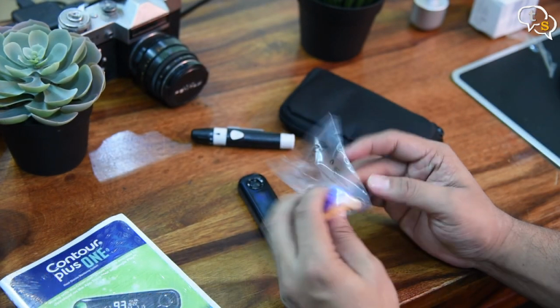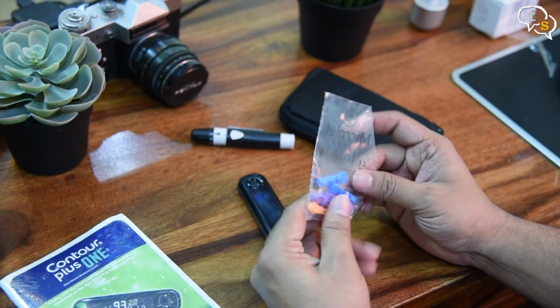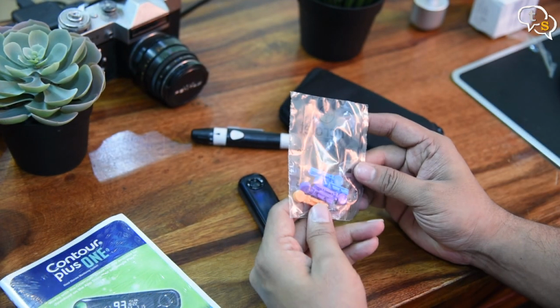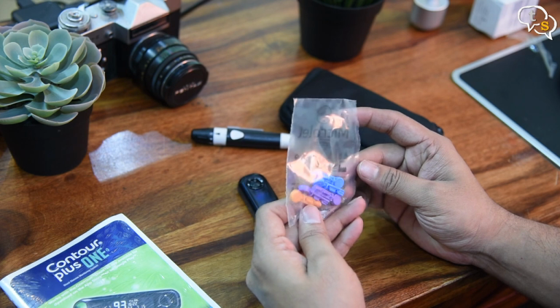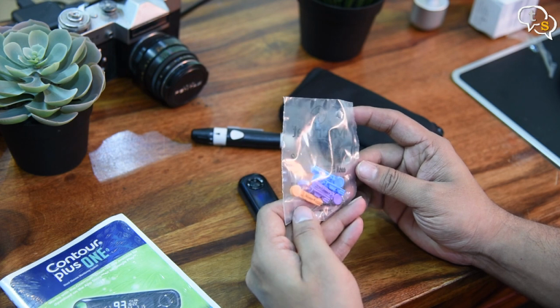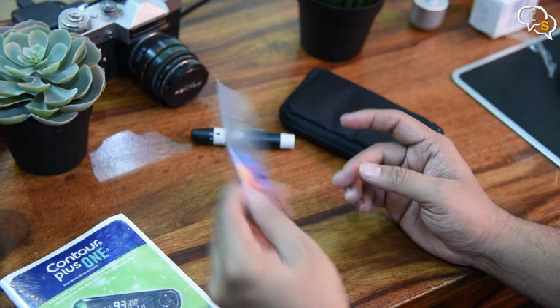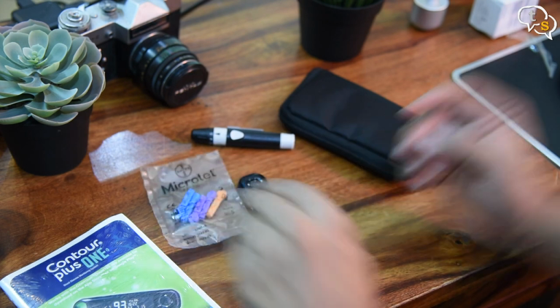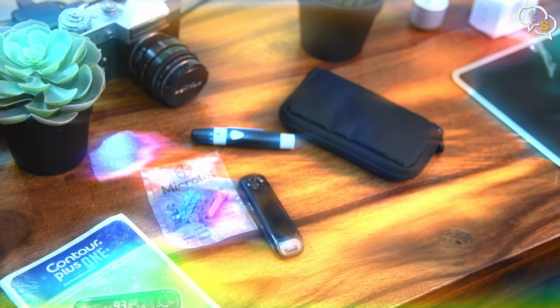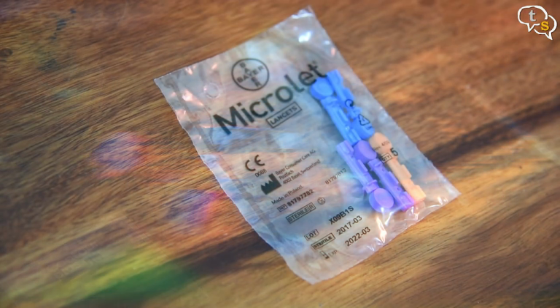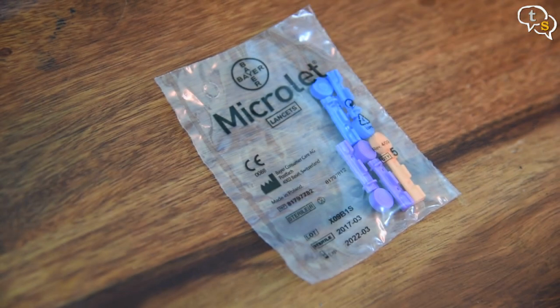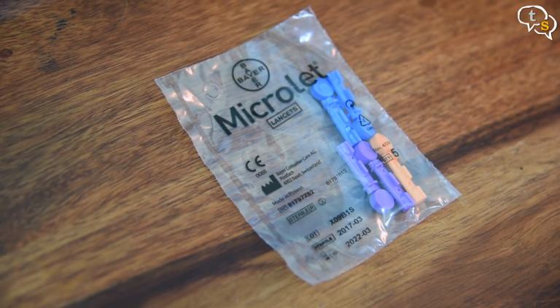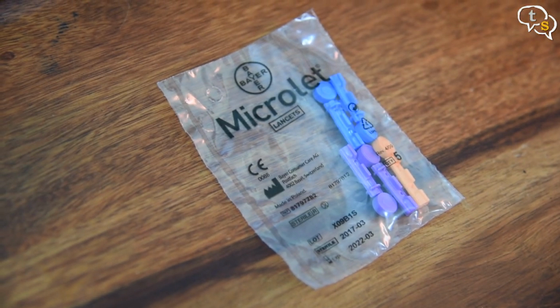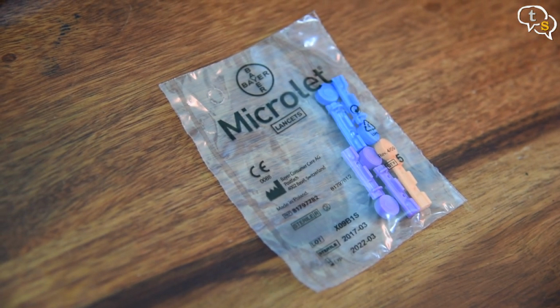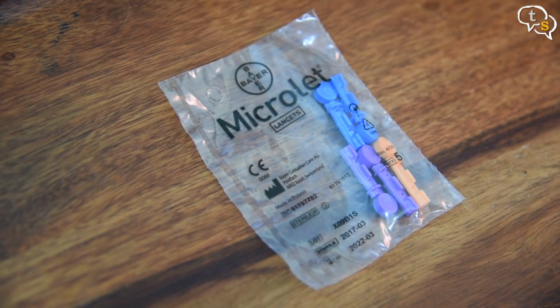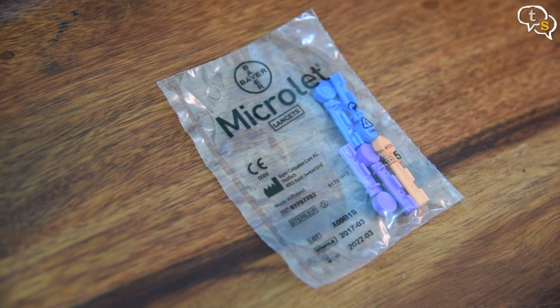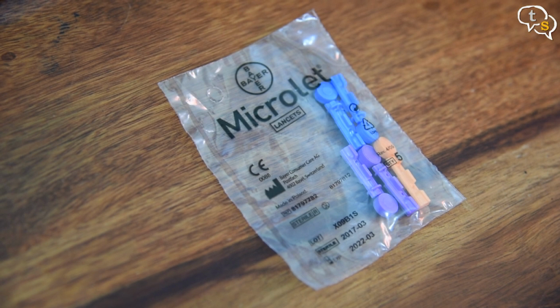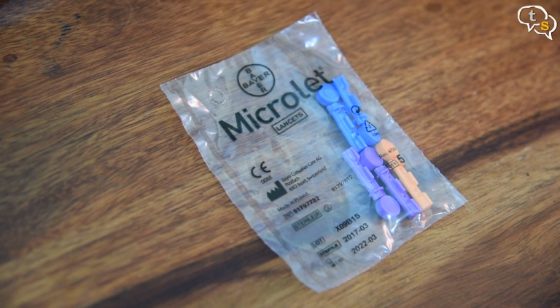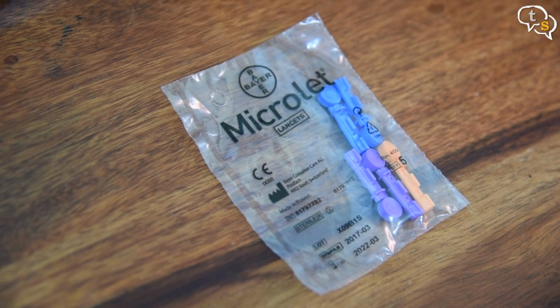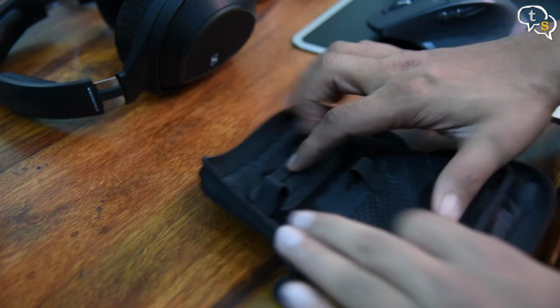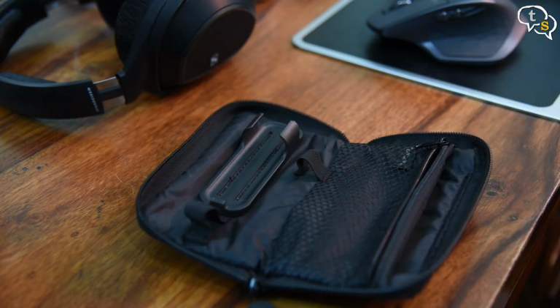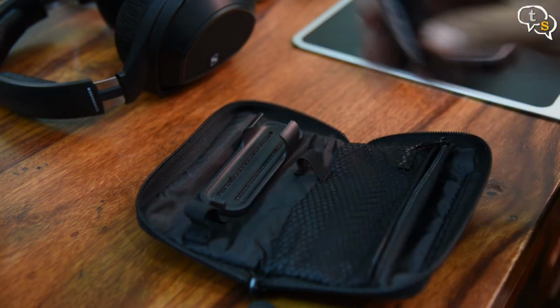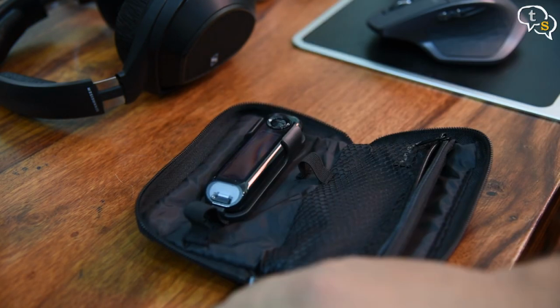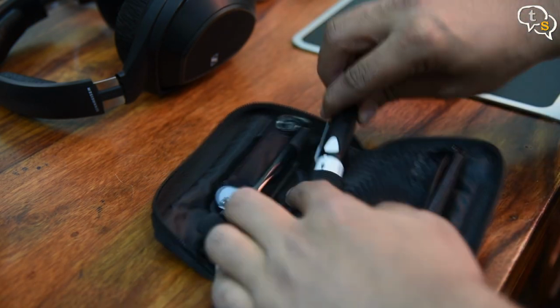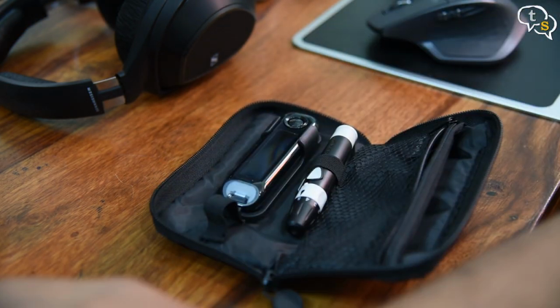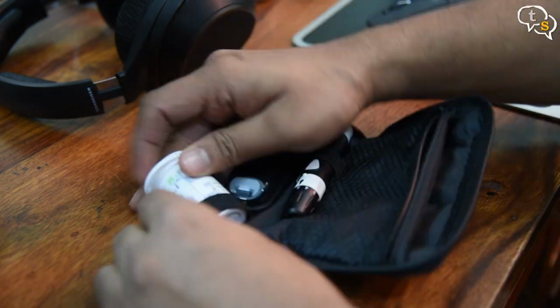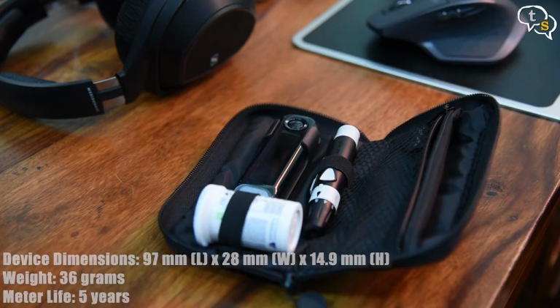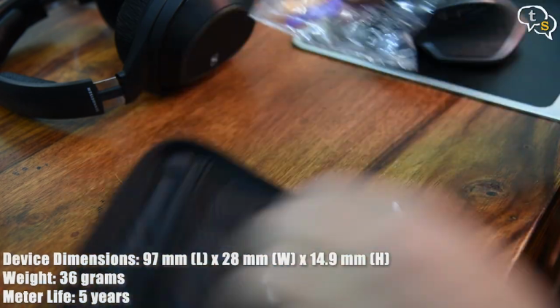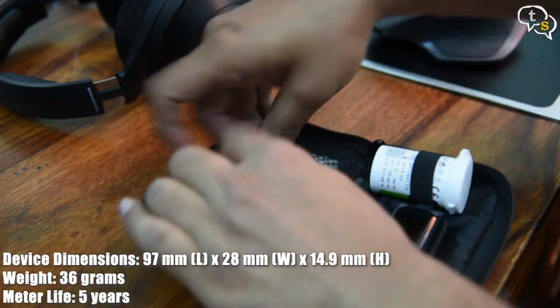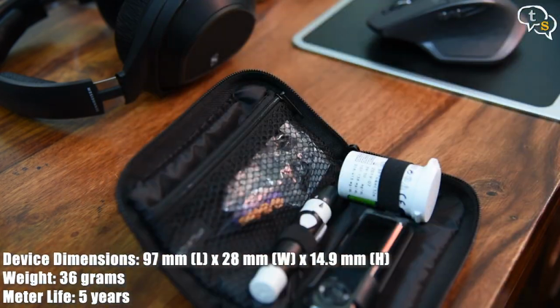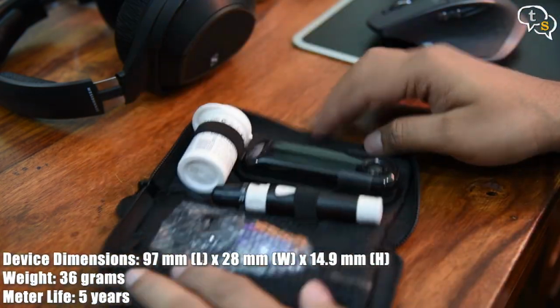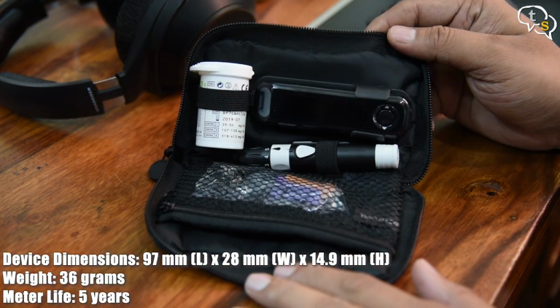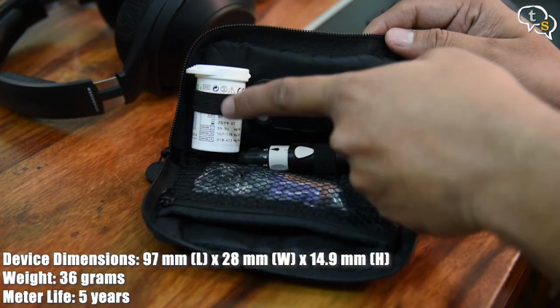The microlet is the actual pin and is to be used by only one person, a maximum of two times, so as to avoid infections. The carrying pouch provided fits everything perfectly, making it easy to carry around for anytime, anywhere testing.